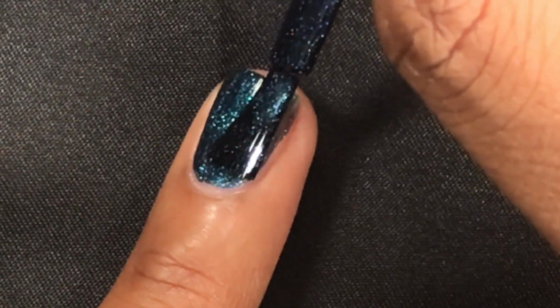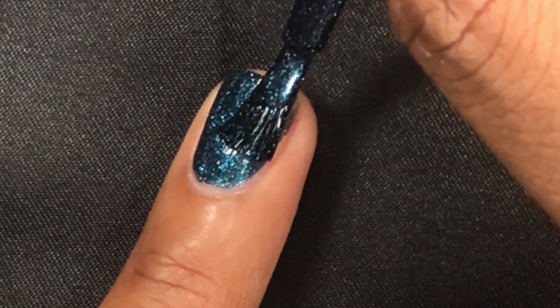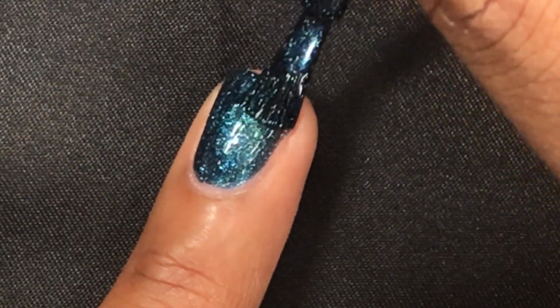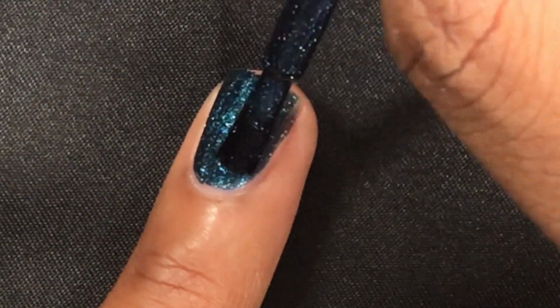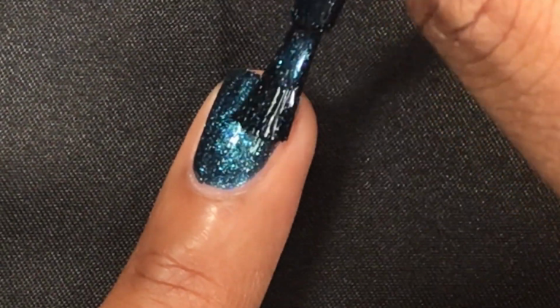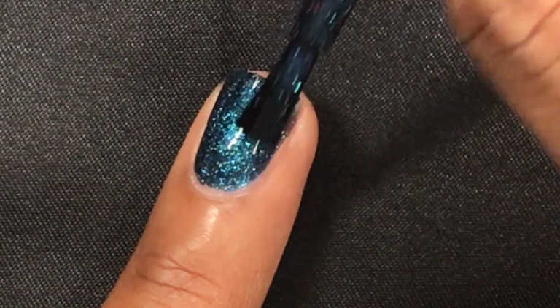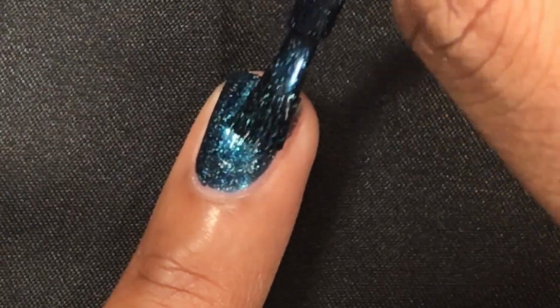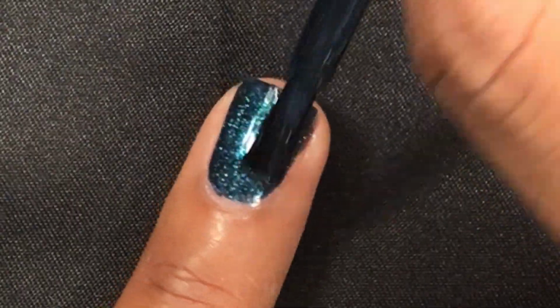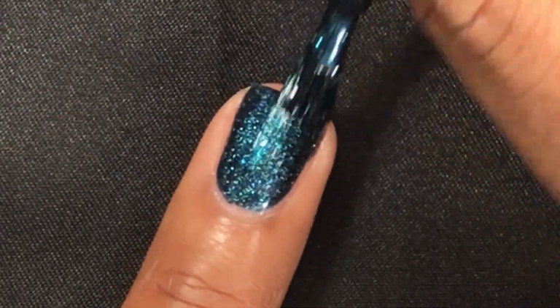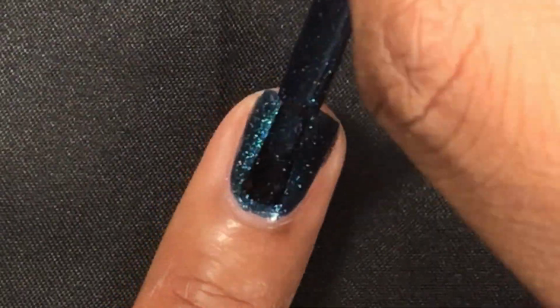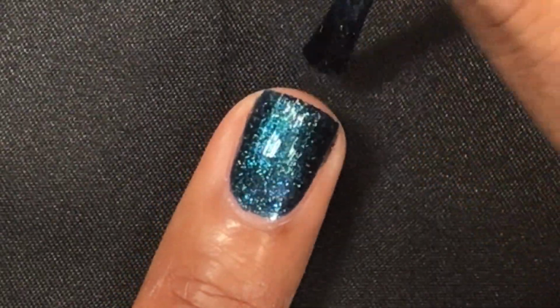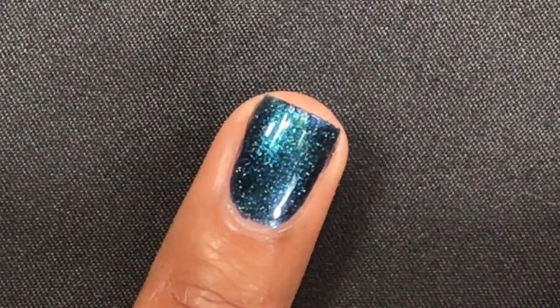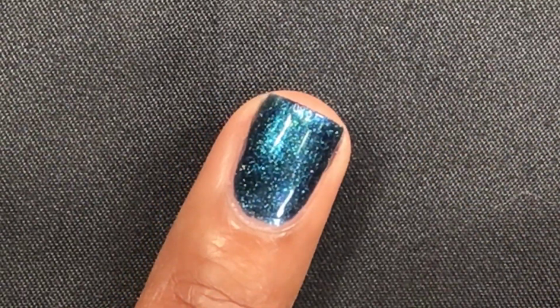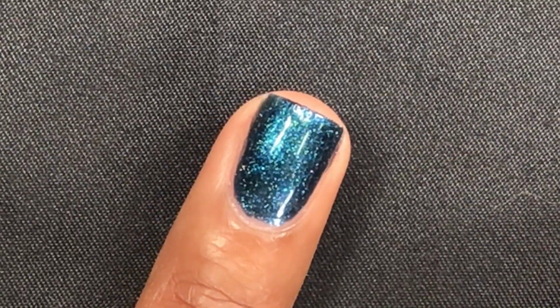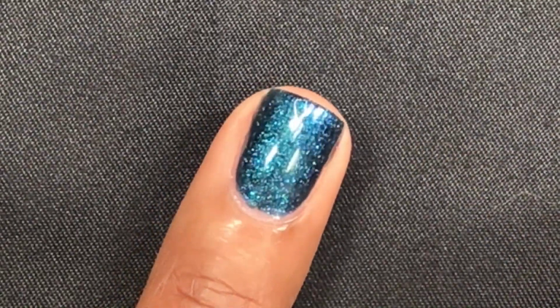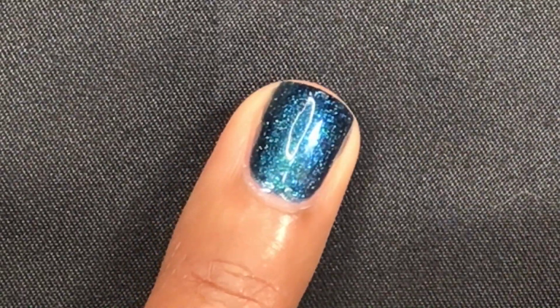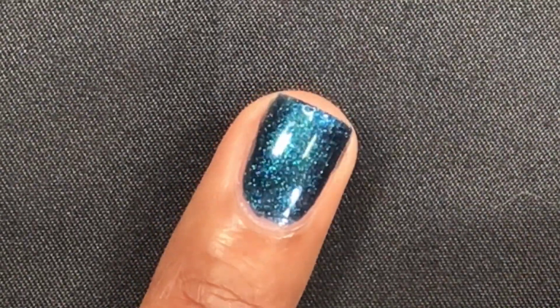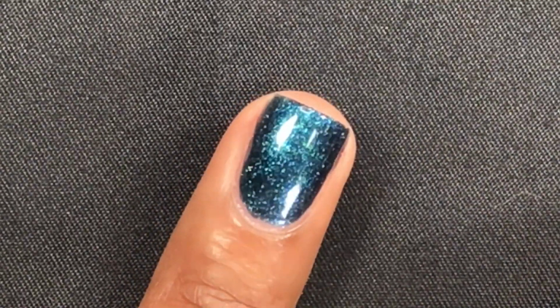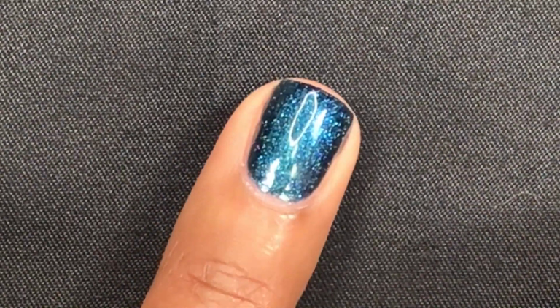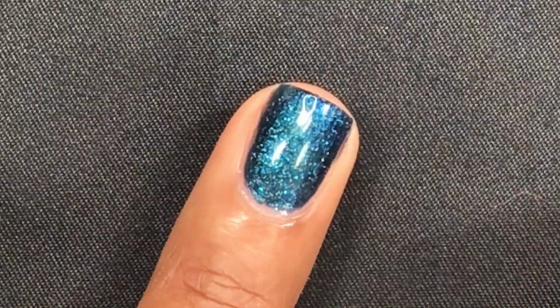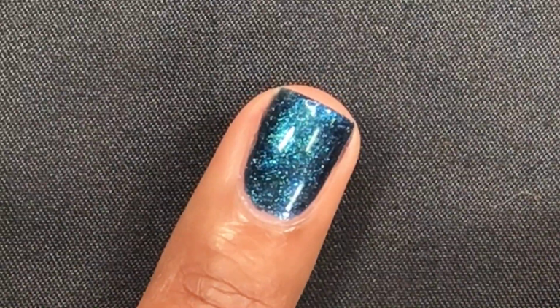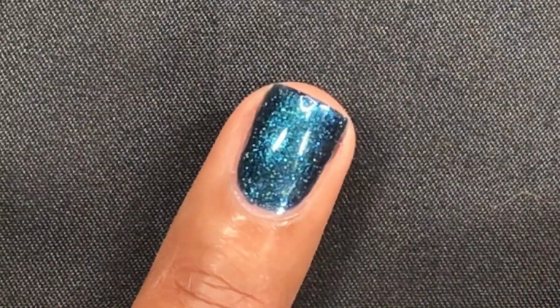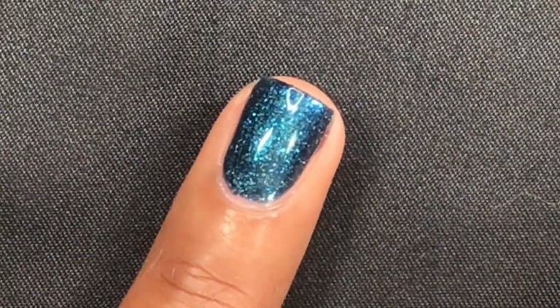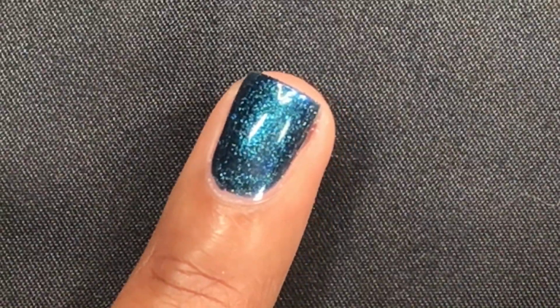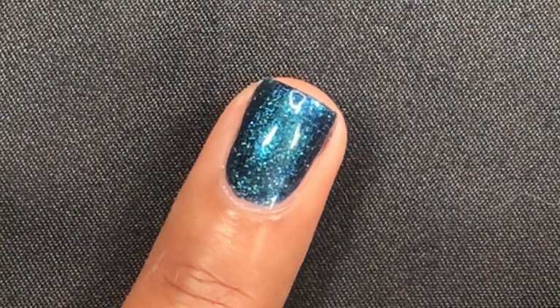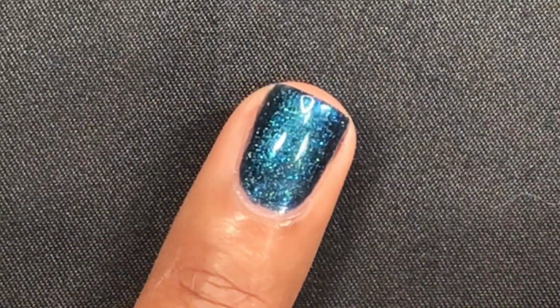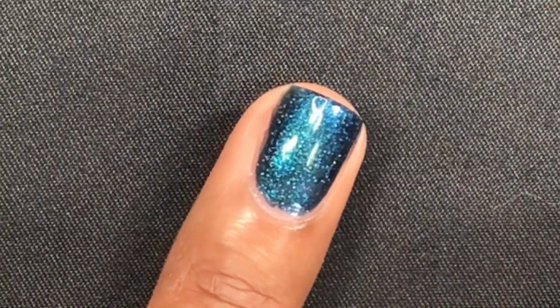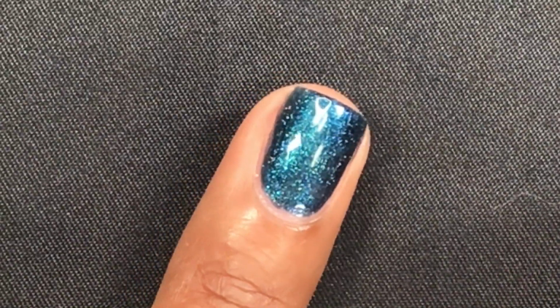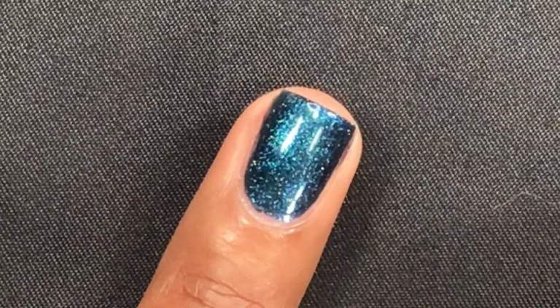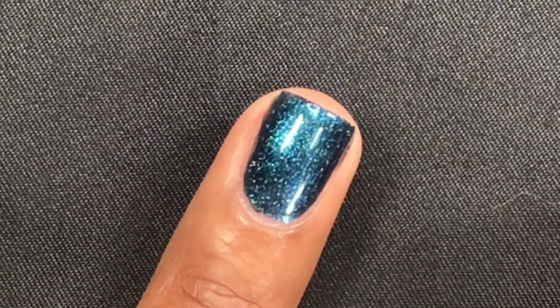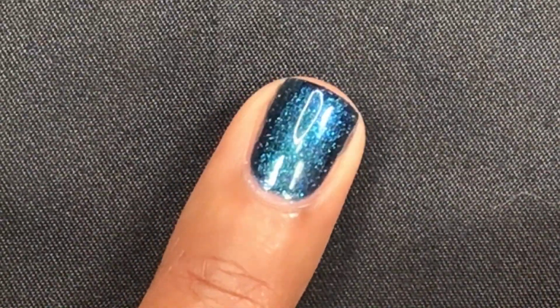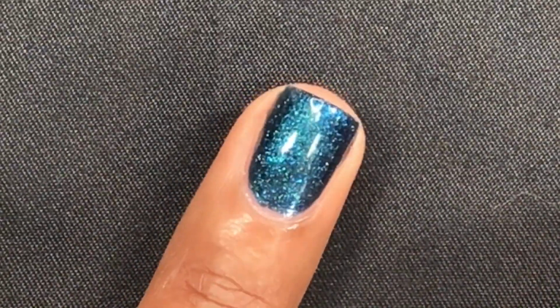I think Spellbound is really unique and I really like this shade. Great formula — opaque in only two coats, no running or pooling, and it looks great in all different types of lighting.